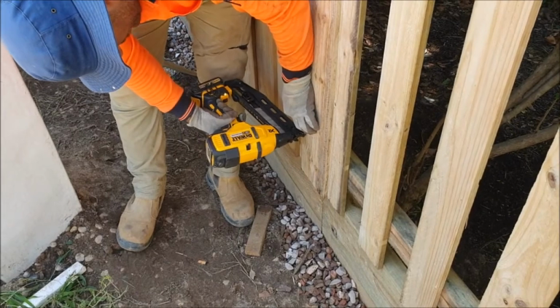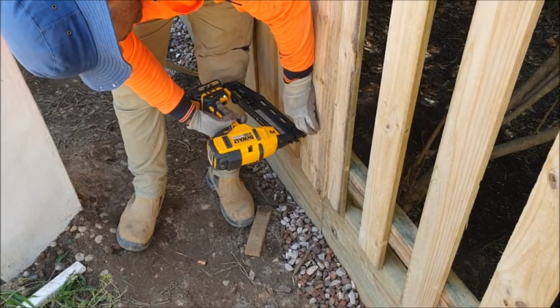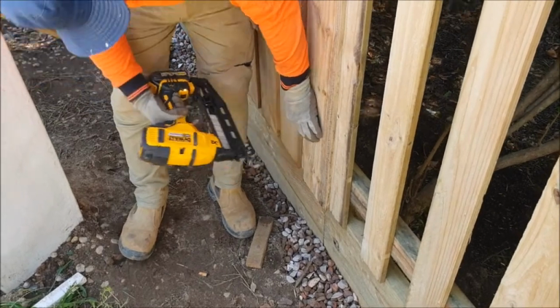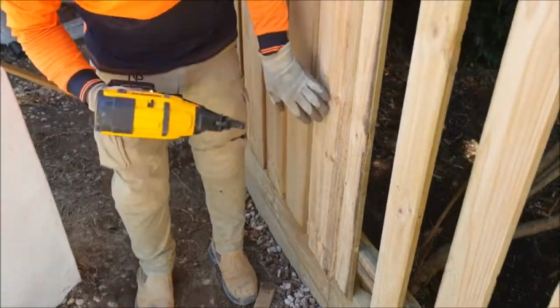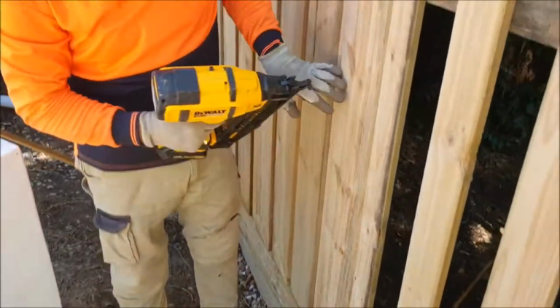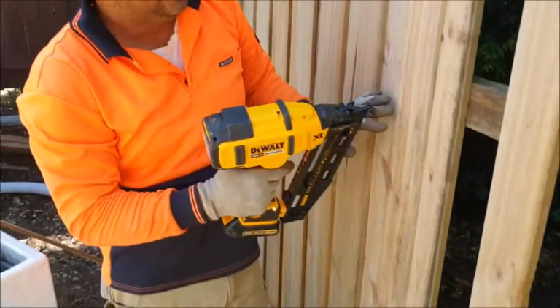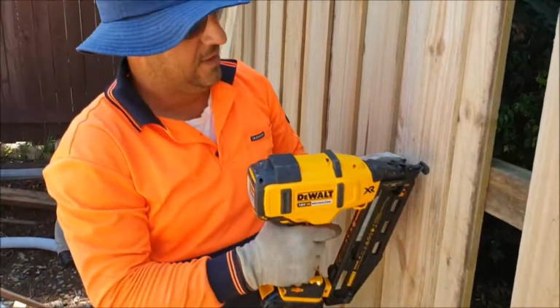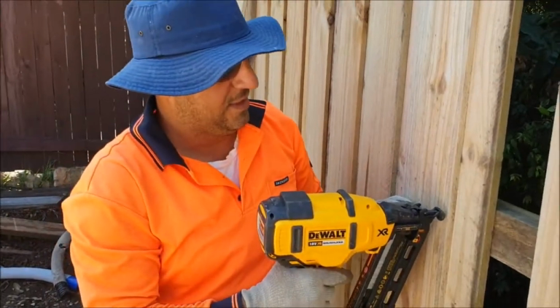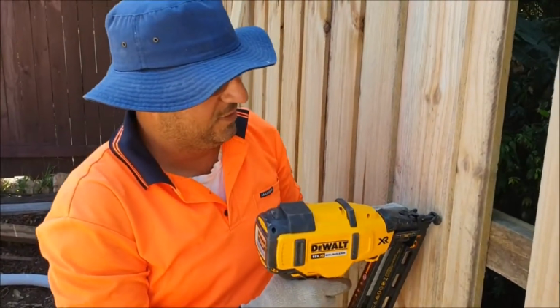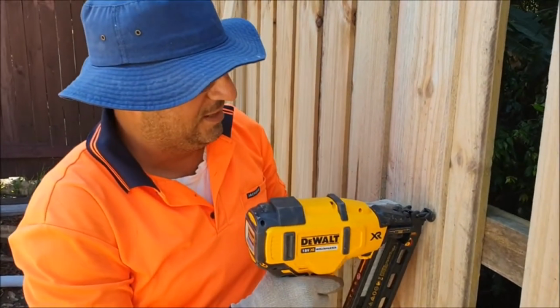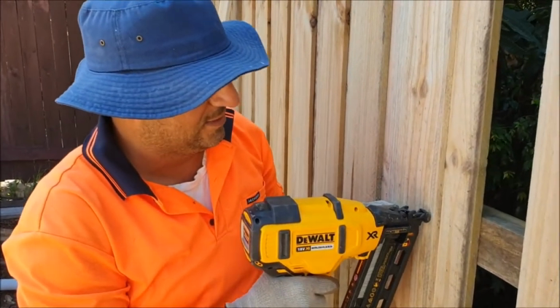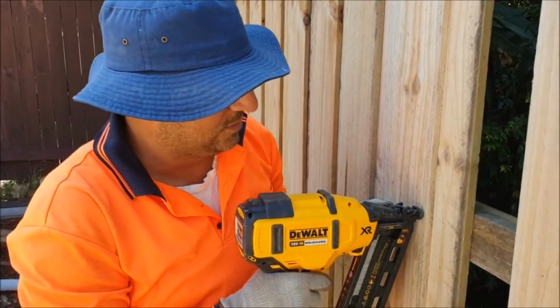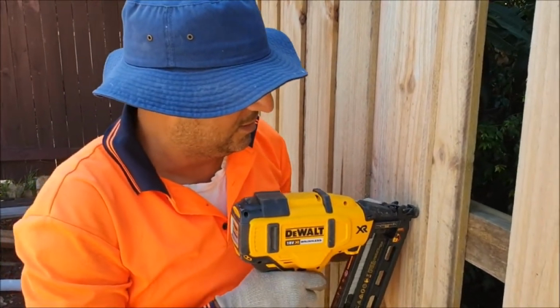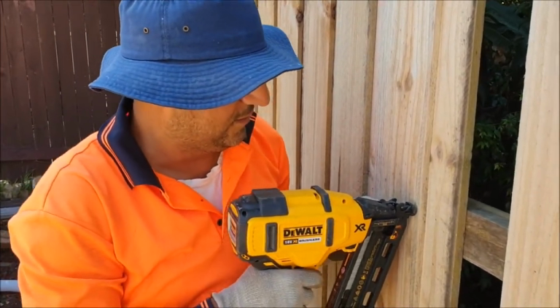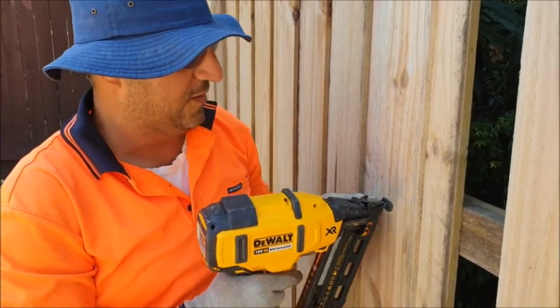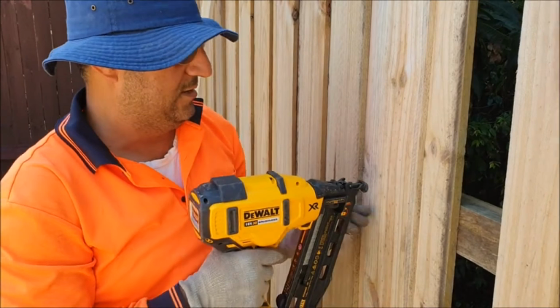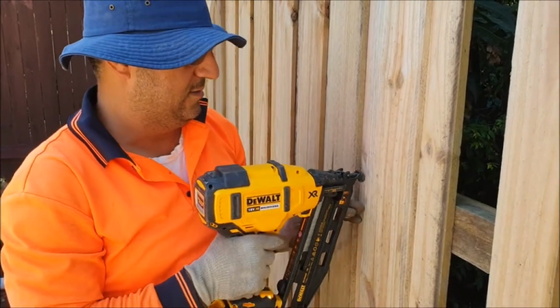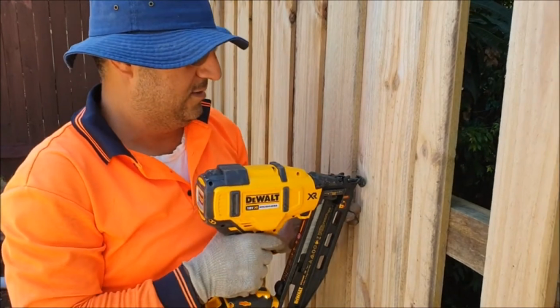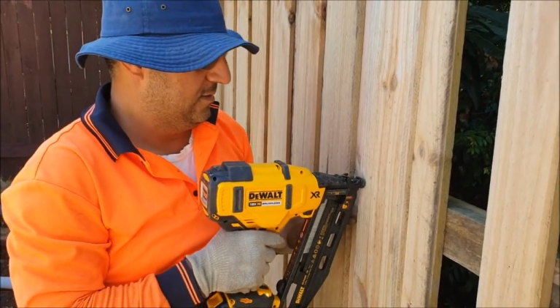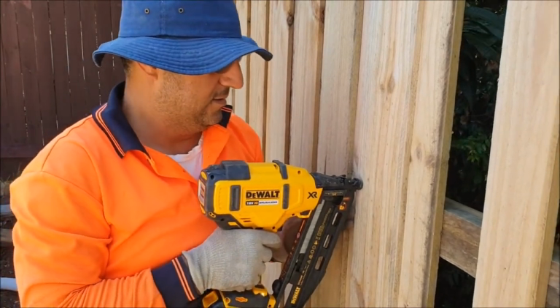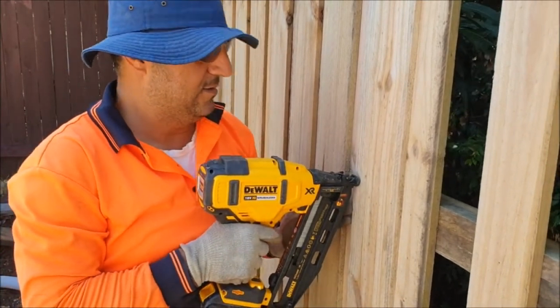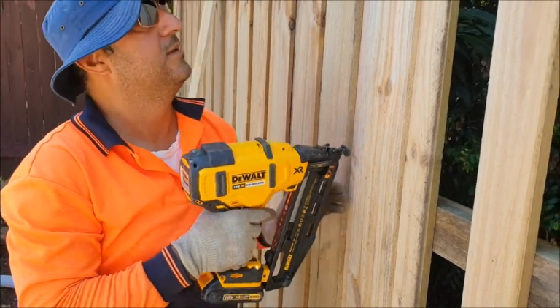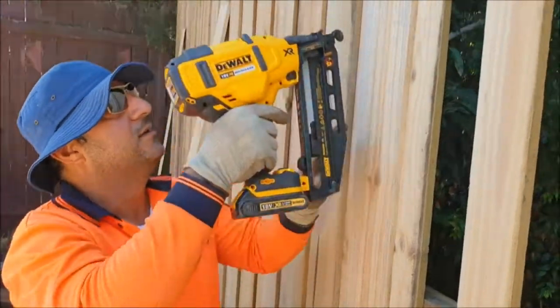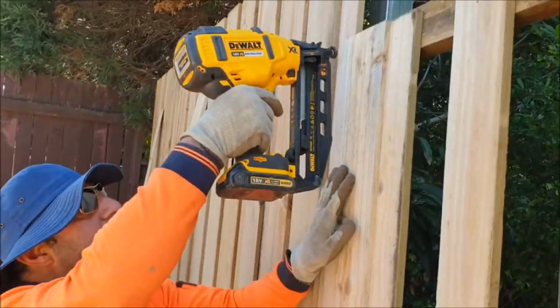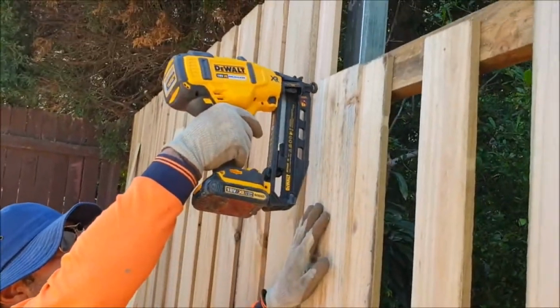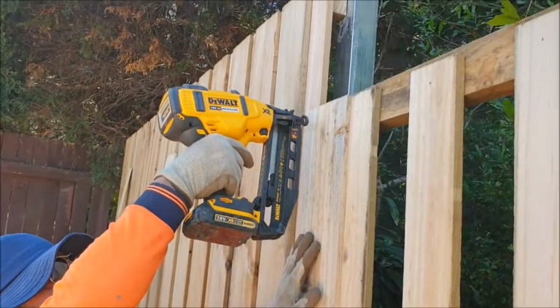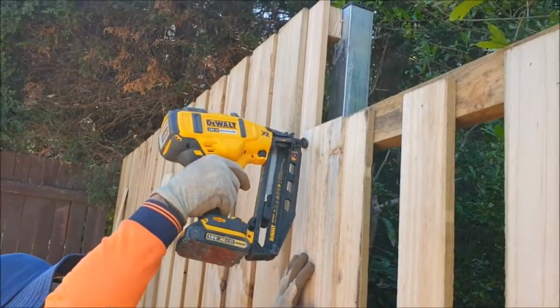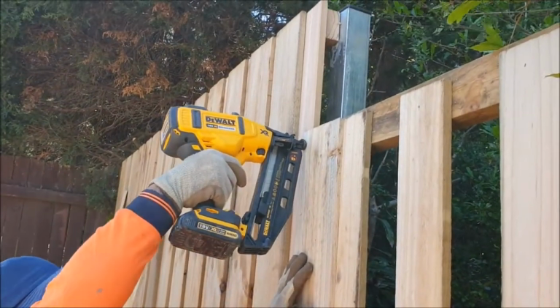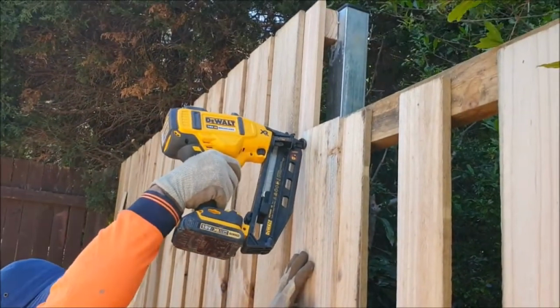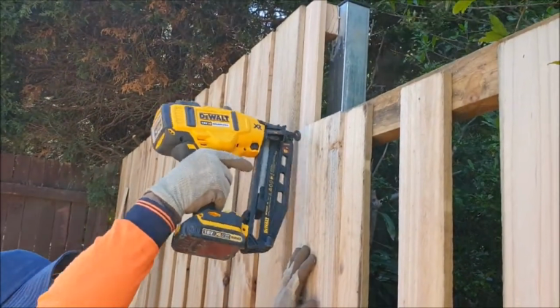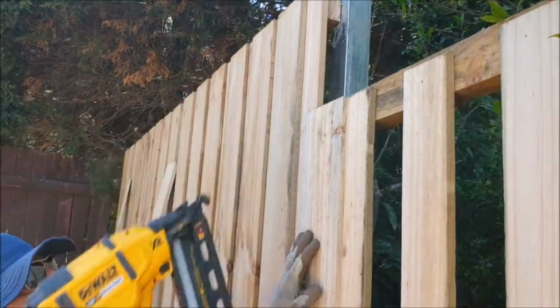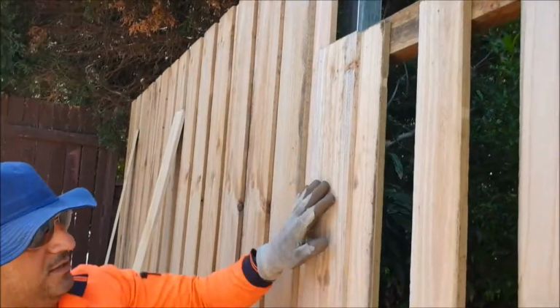In the first side, we nail it to the rail, and that side.